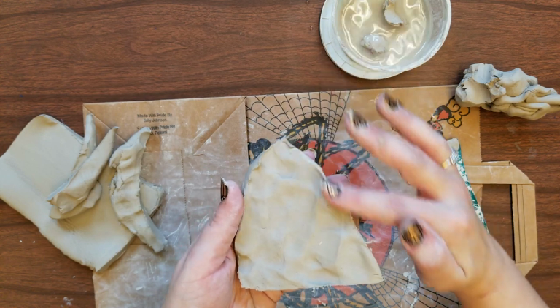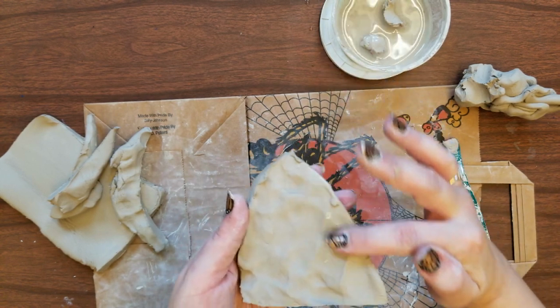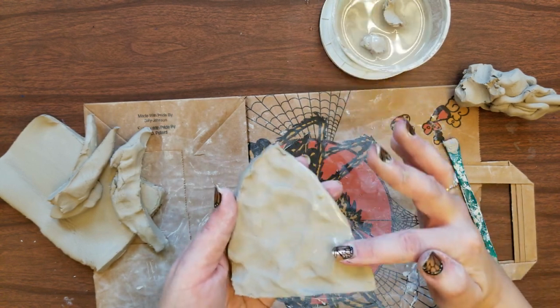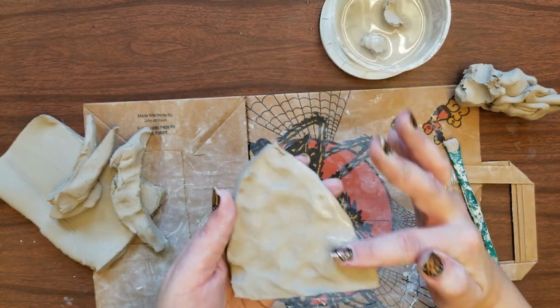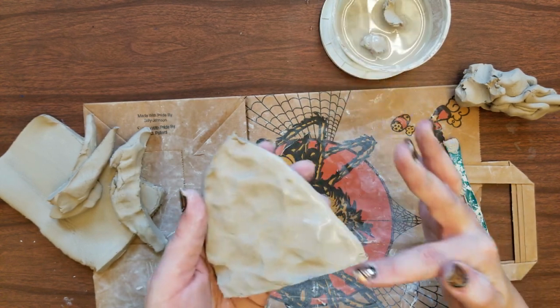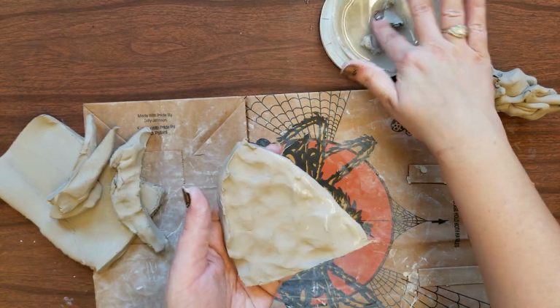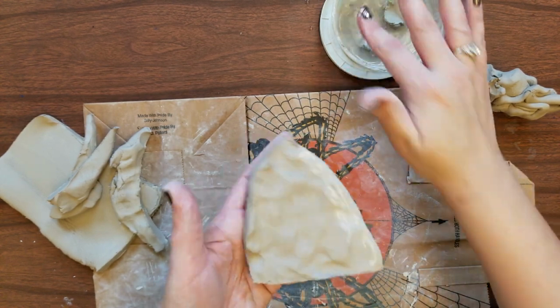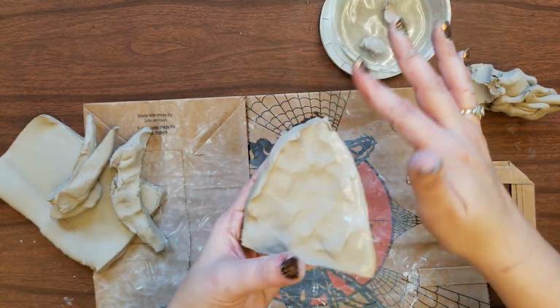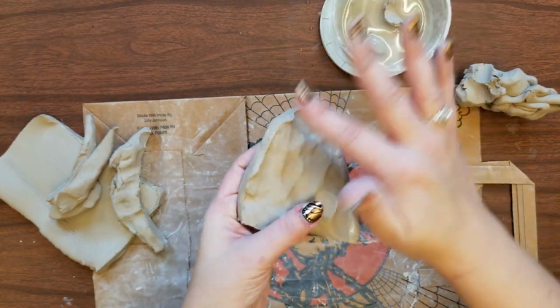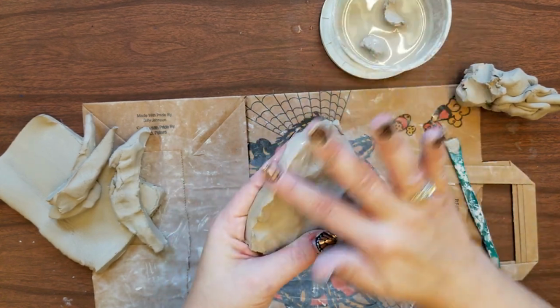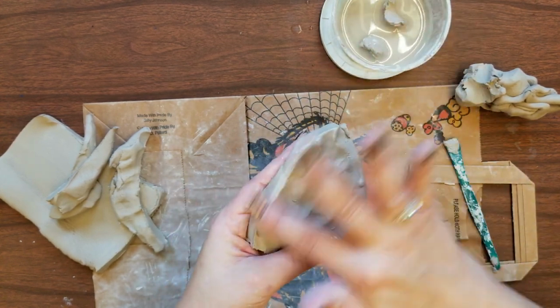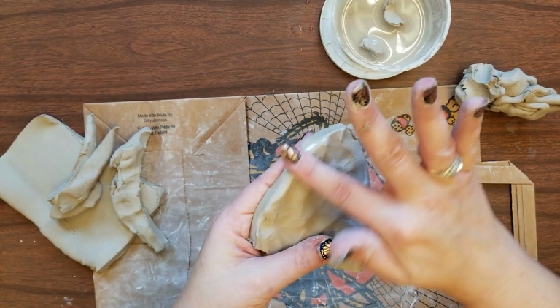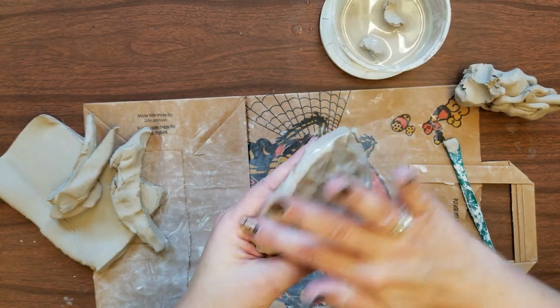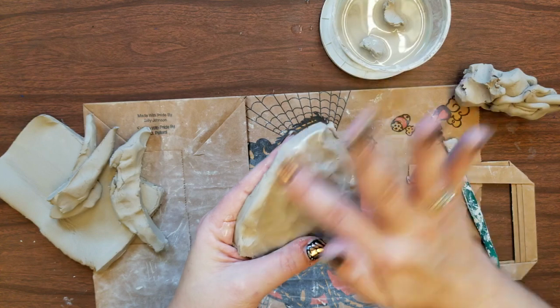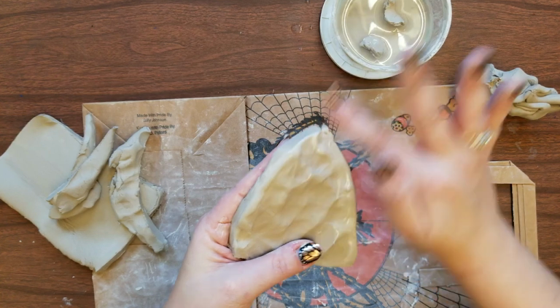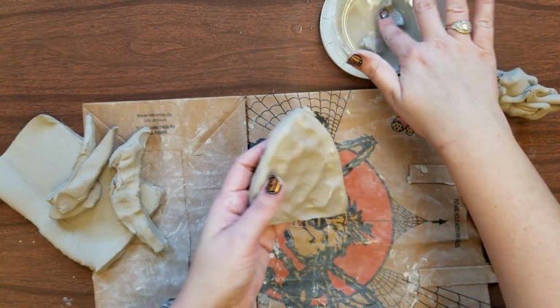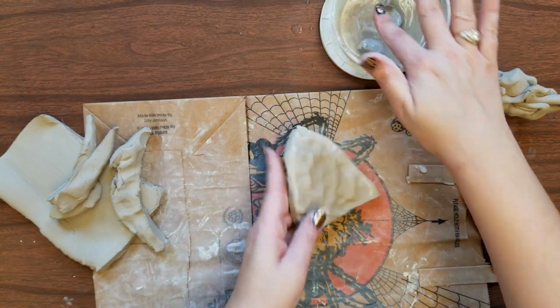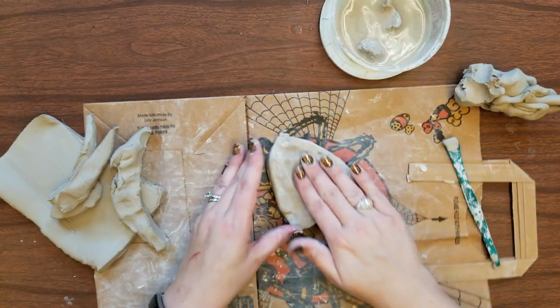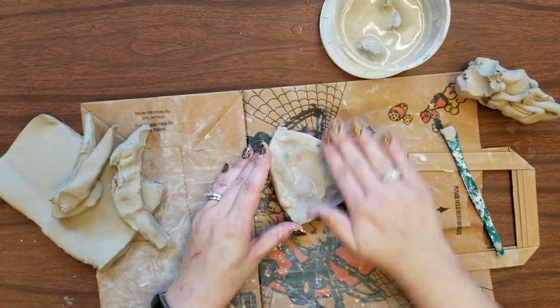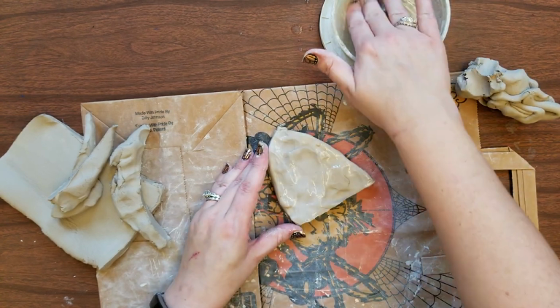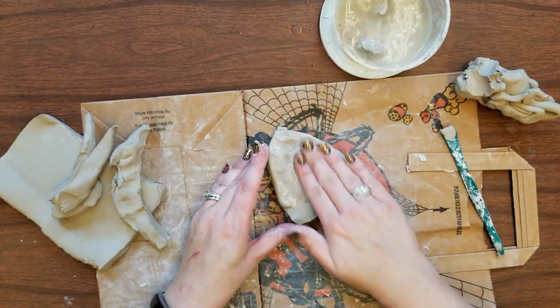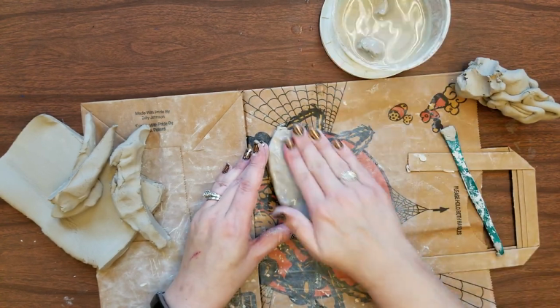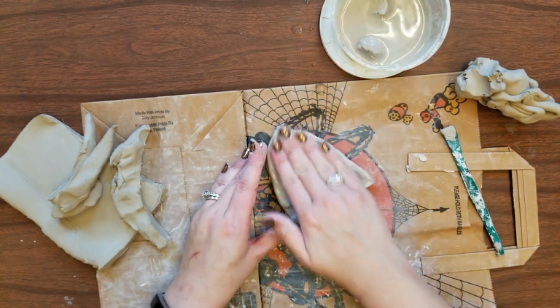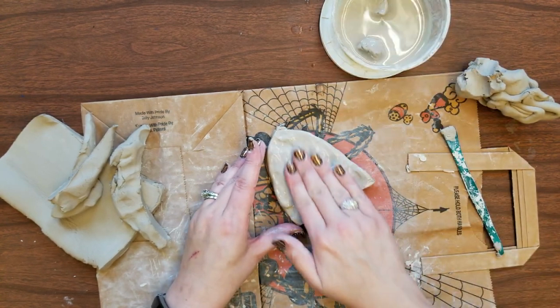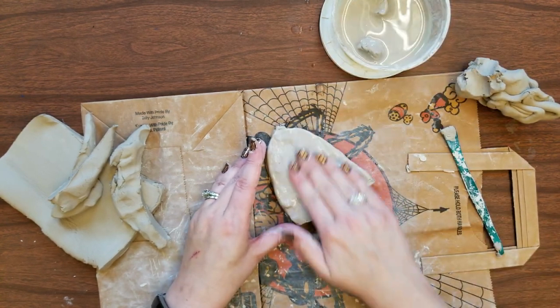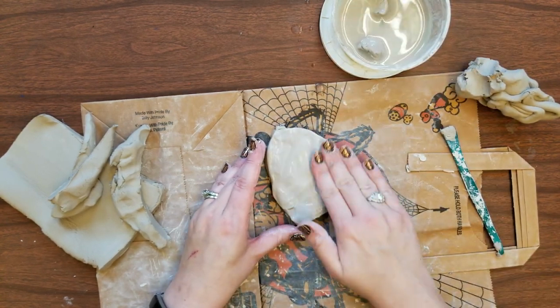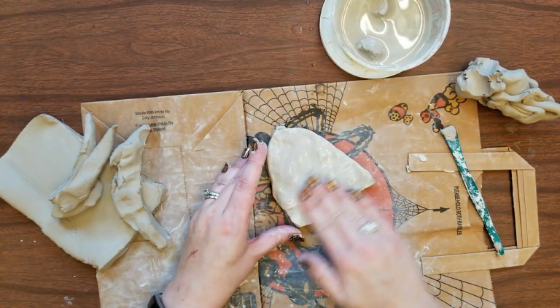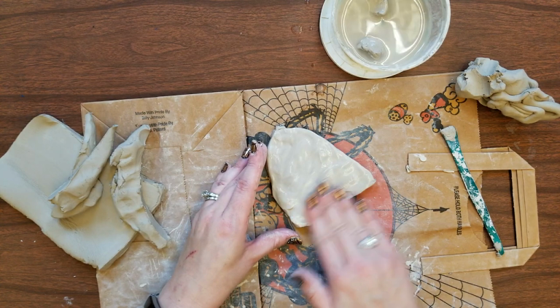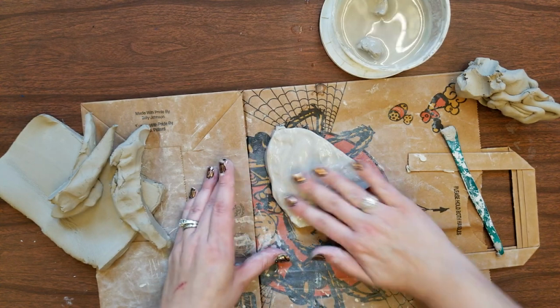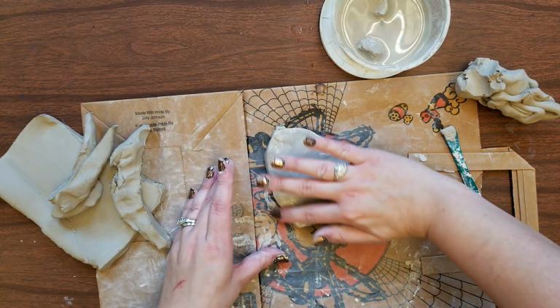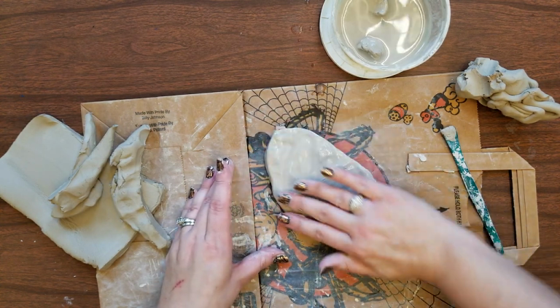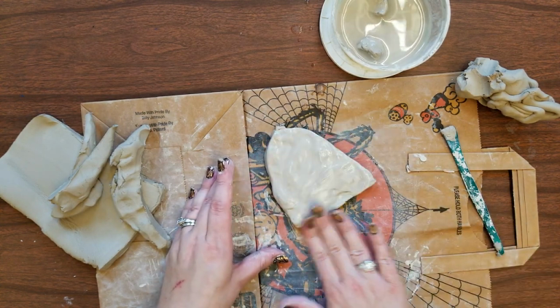When you cut the clay you get that rough edge which feels soft right now, but remember when the clay is dry it's going to be hard and sharp. So just by dipping your finger in the water and rubbing, you can smooth that out. Too much water is a bad thing so try to use it sparingly.